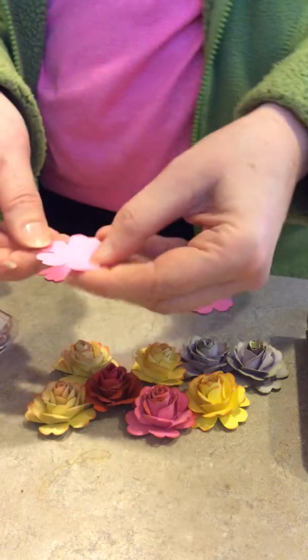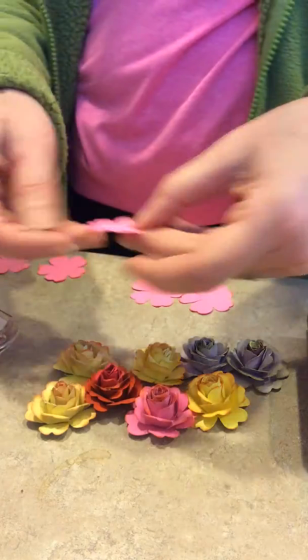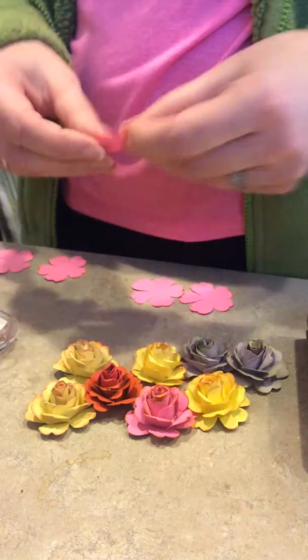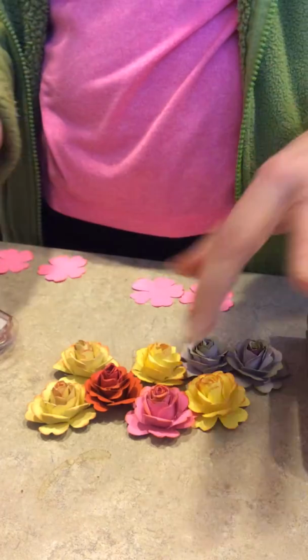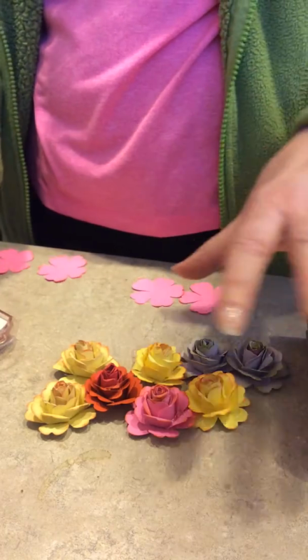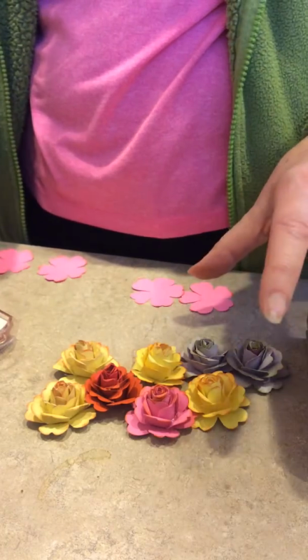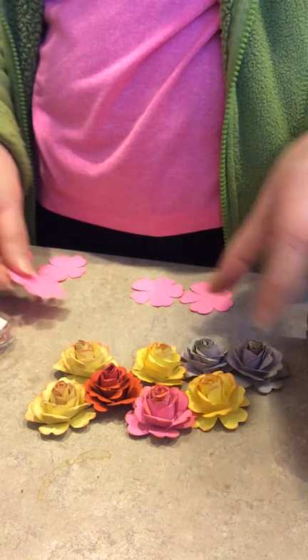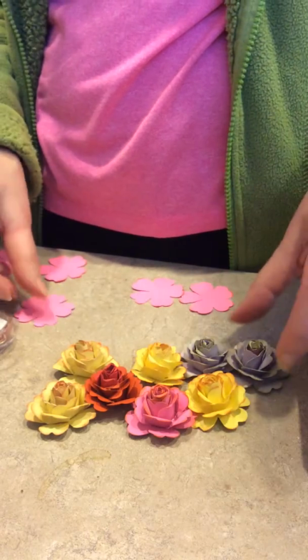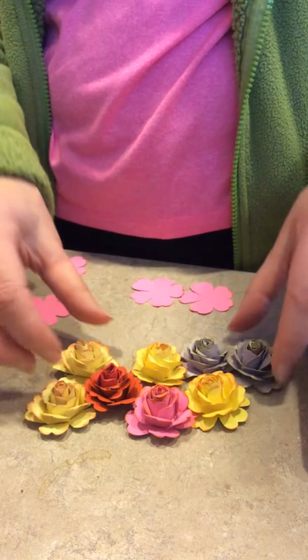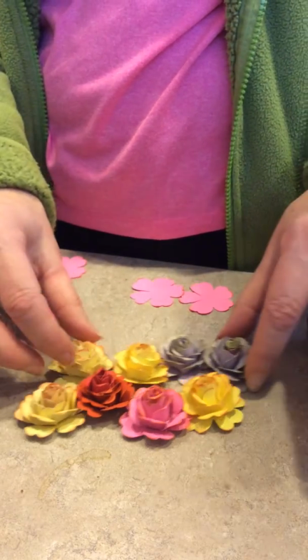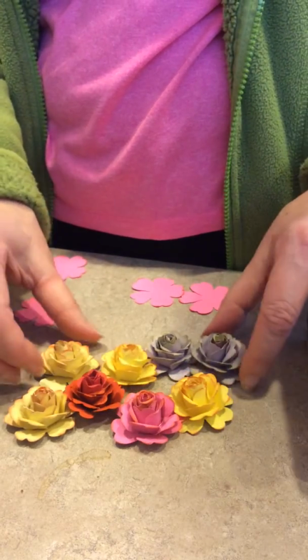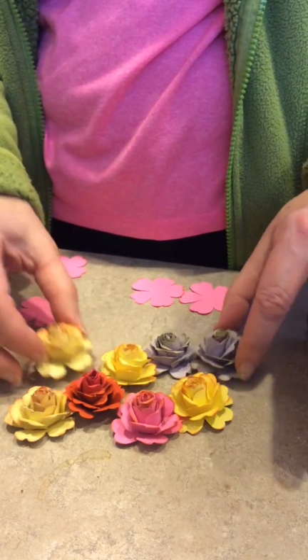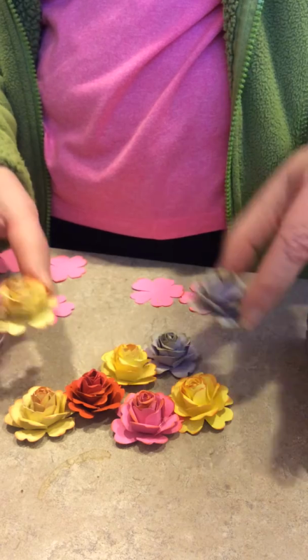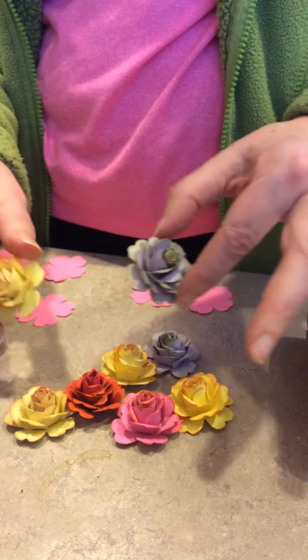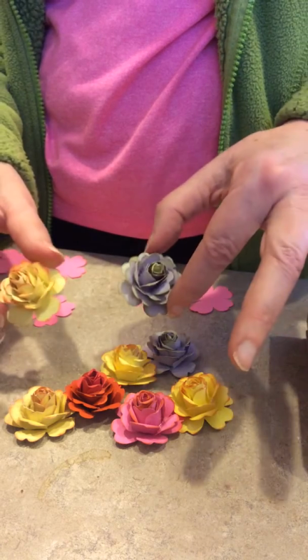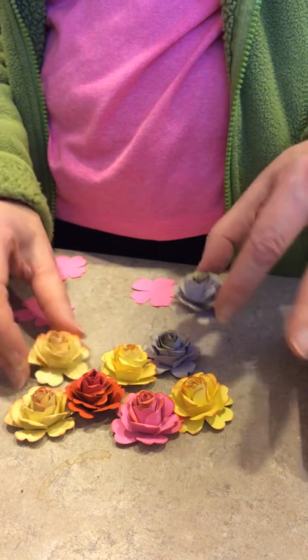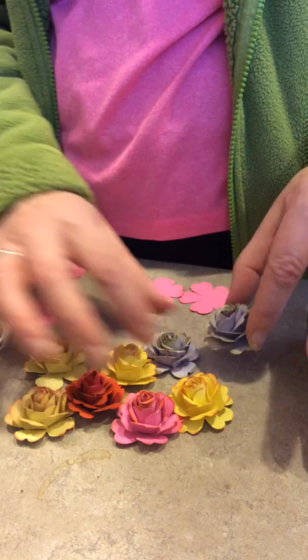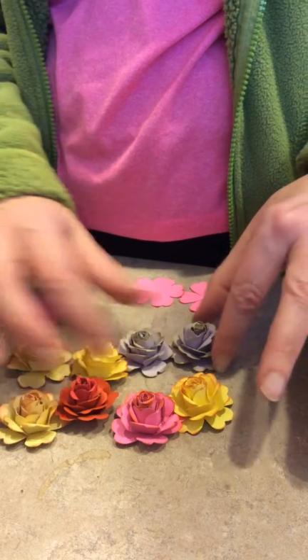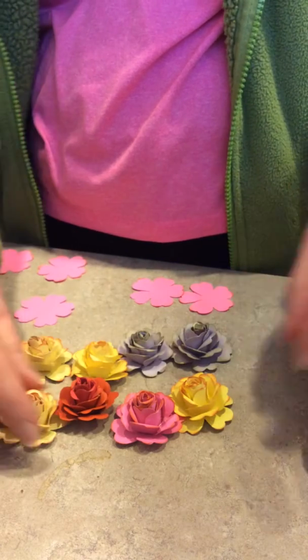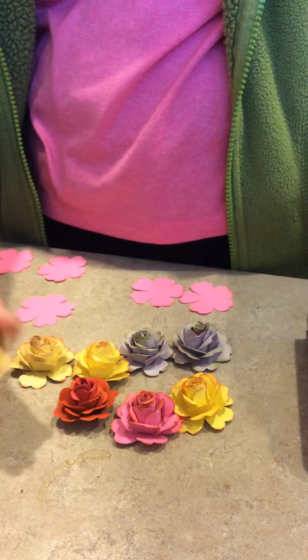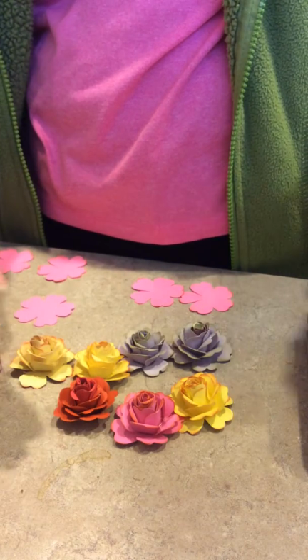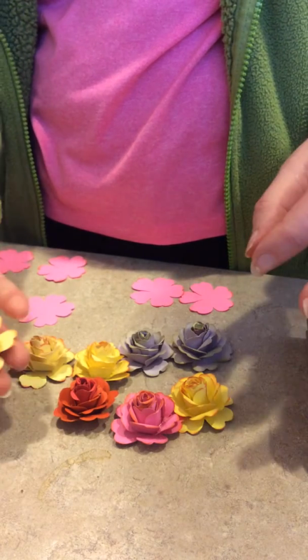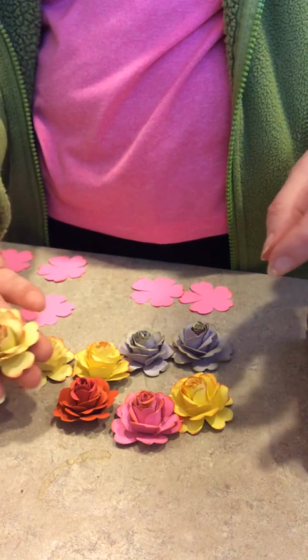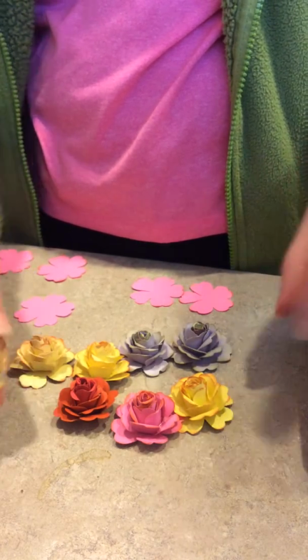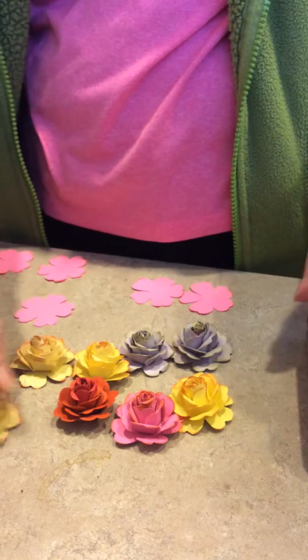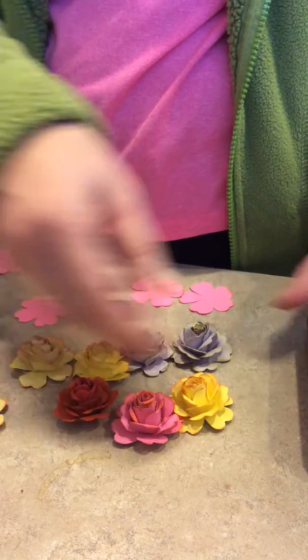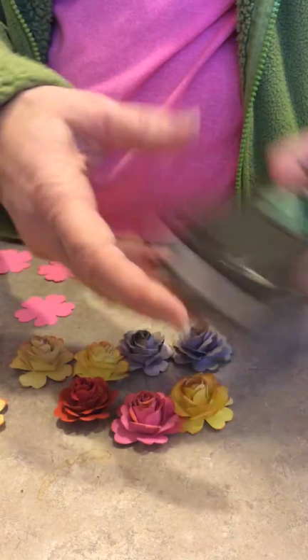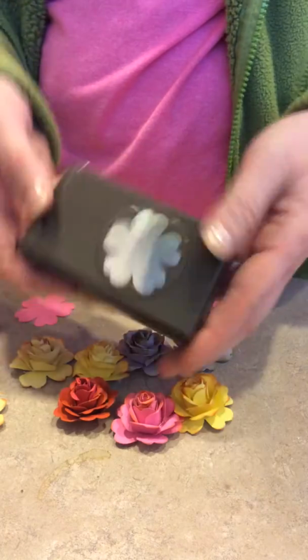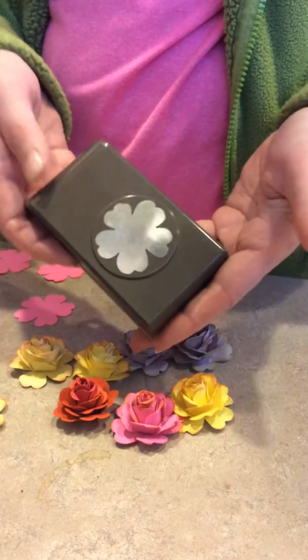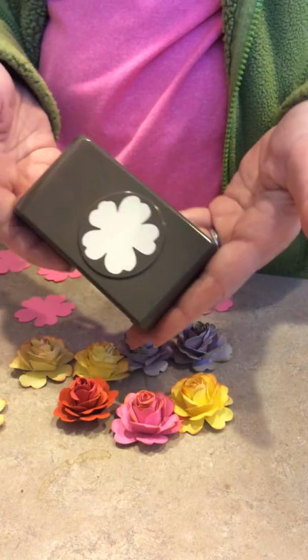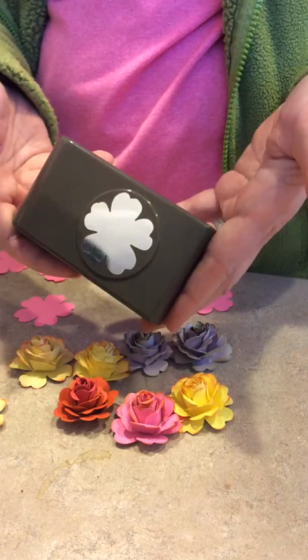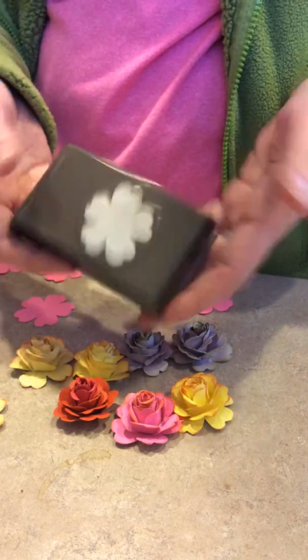Good morning. My video today is on making paper roses using the pansy punch from Stampin' Up.